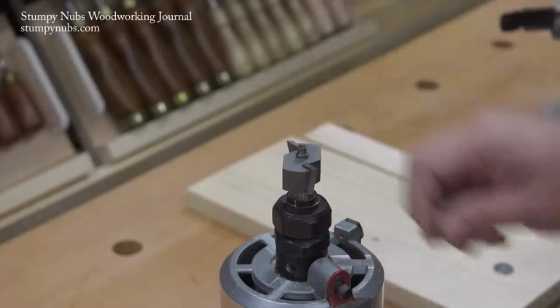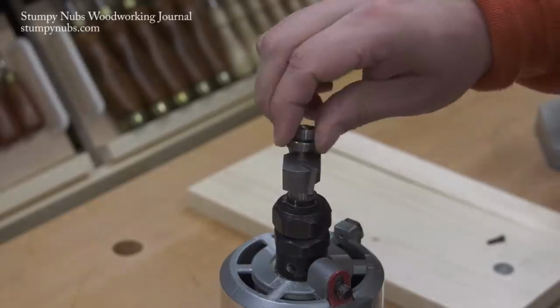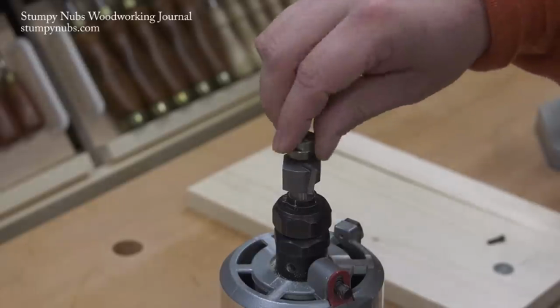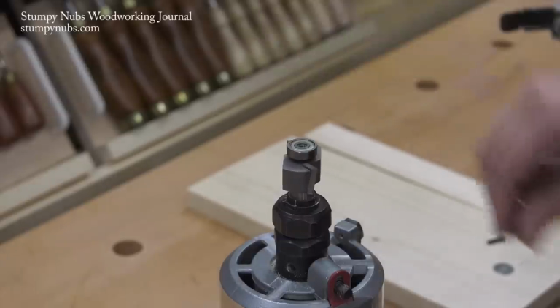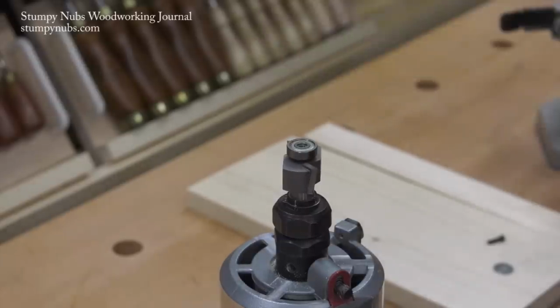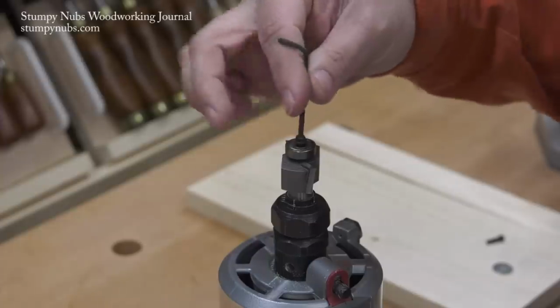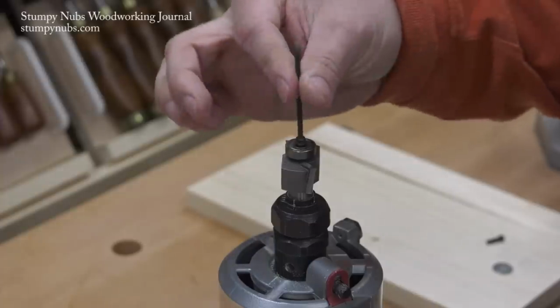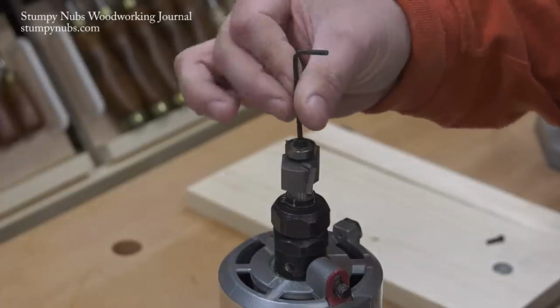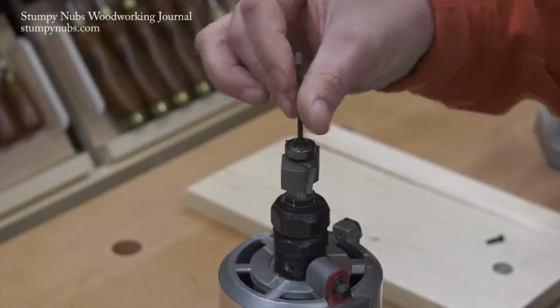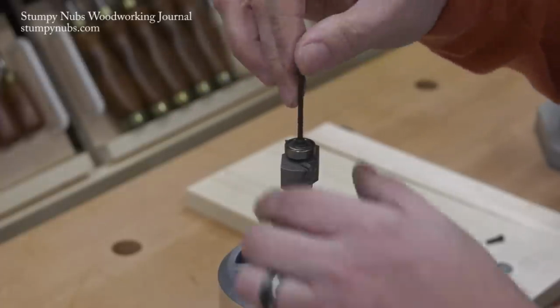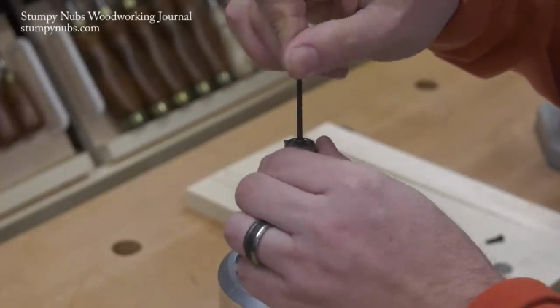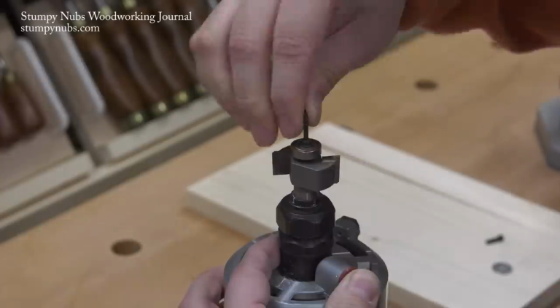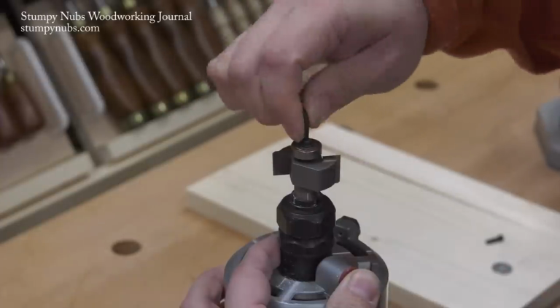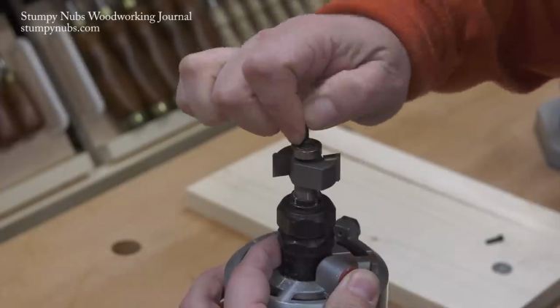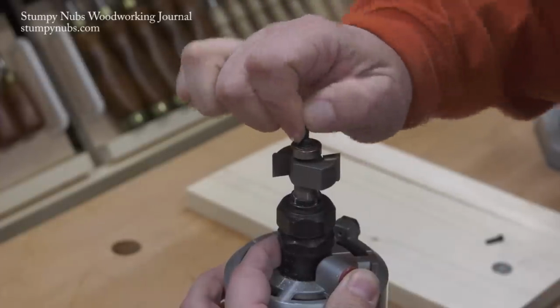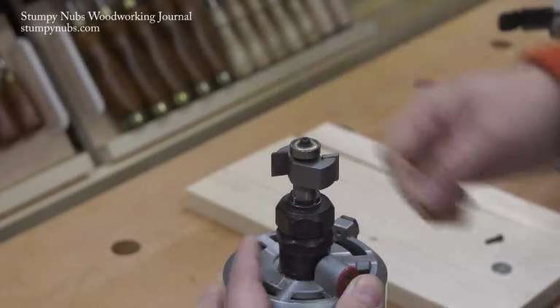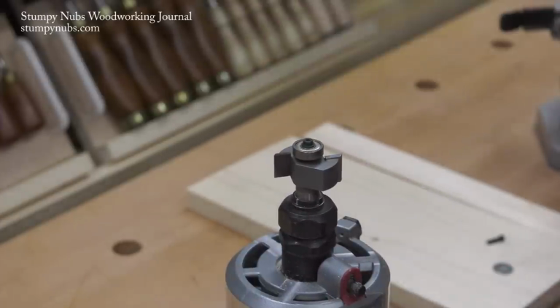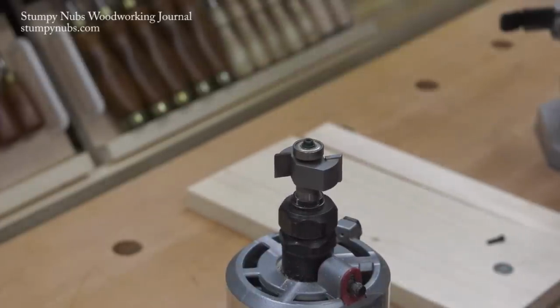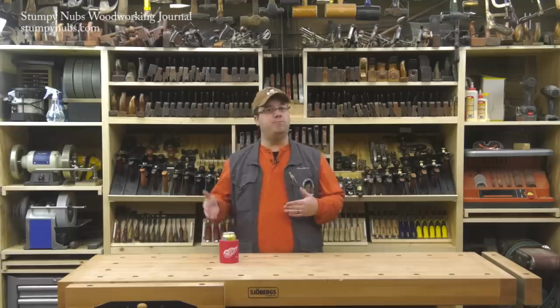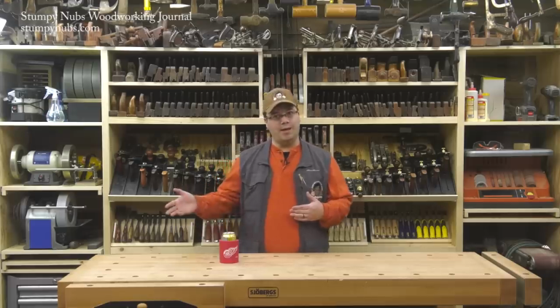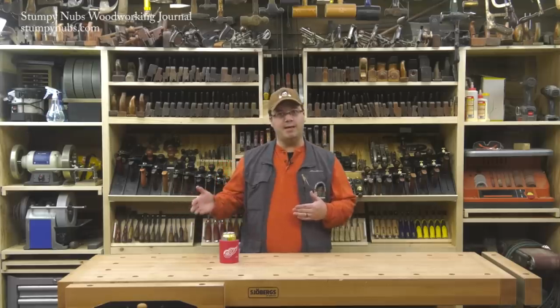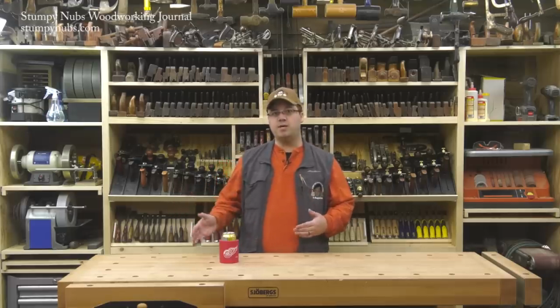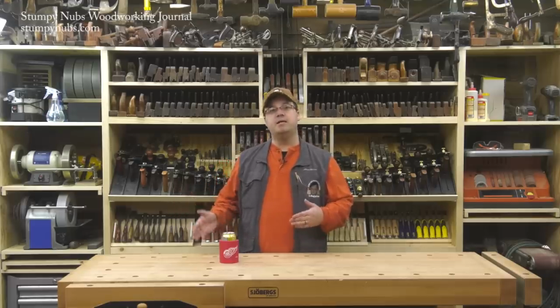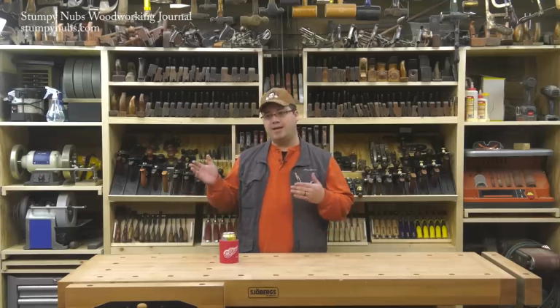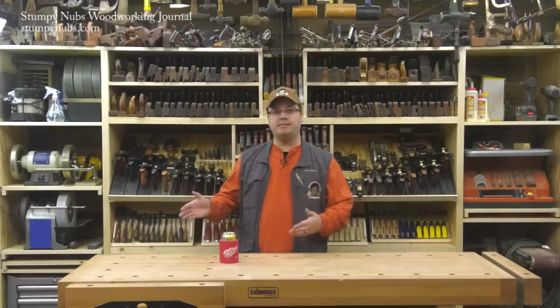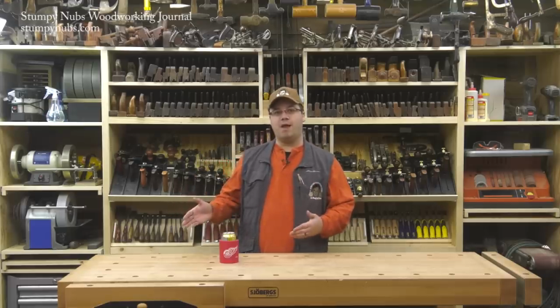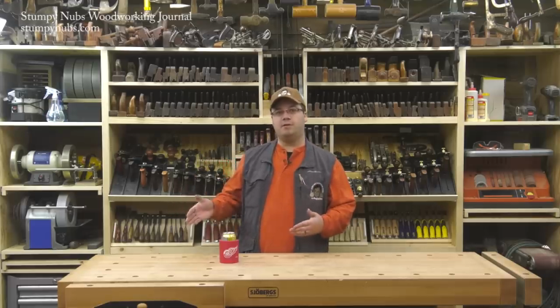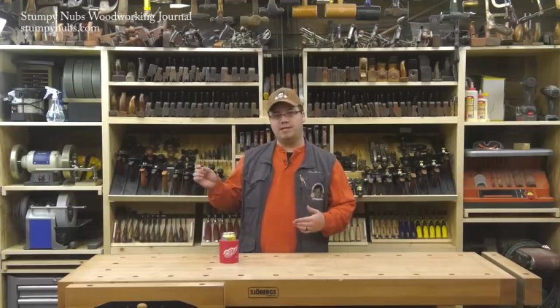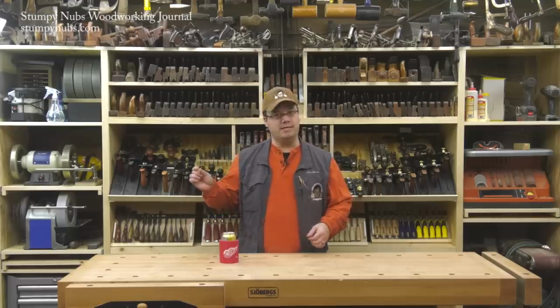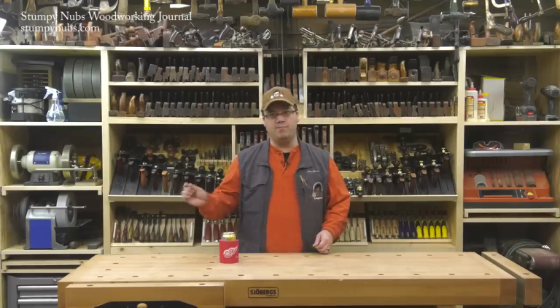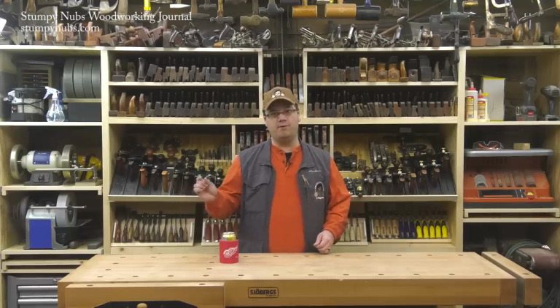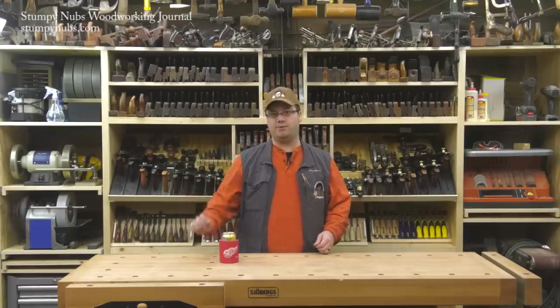That's why I prefer dedicated rabbet bit sets. The critical width is preset for you depending on the bearing you use, and this also makes the cut repeatable. You can cut a rabbet today, put your bit away, and next week cut that exact same rabbet of precisely the same width, guaranteed.